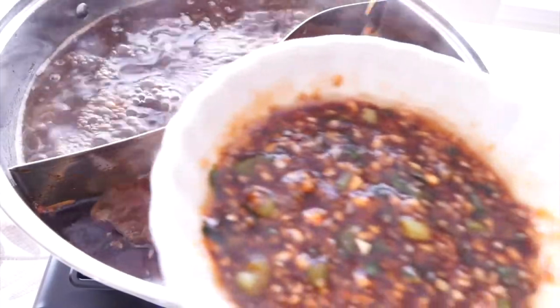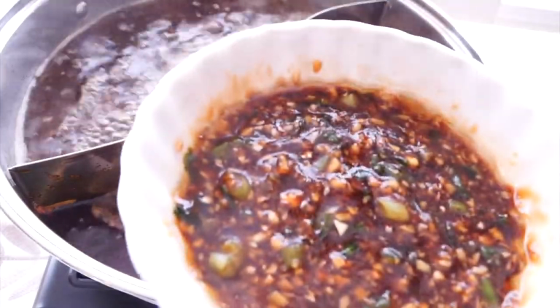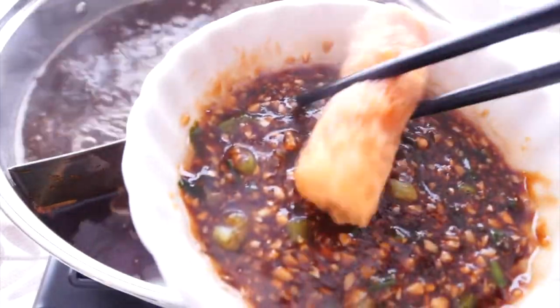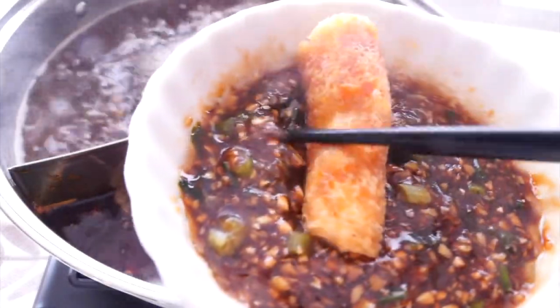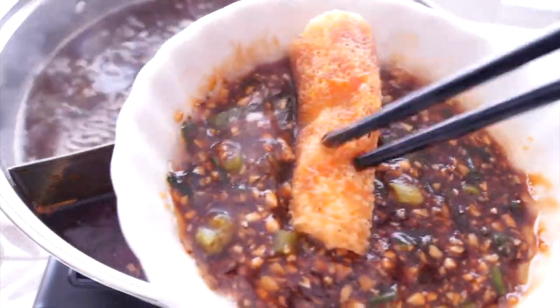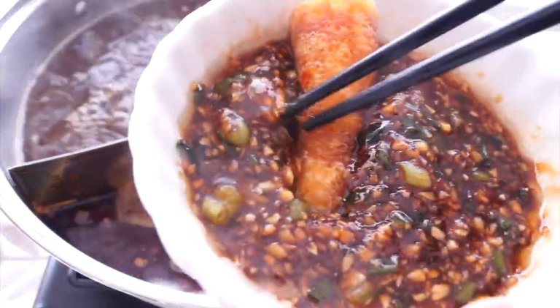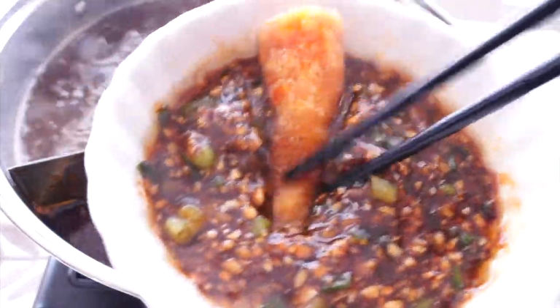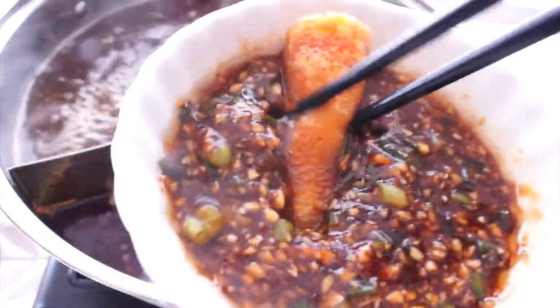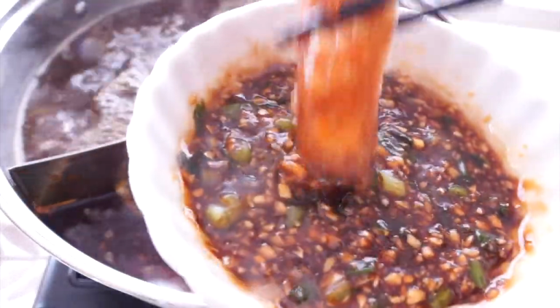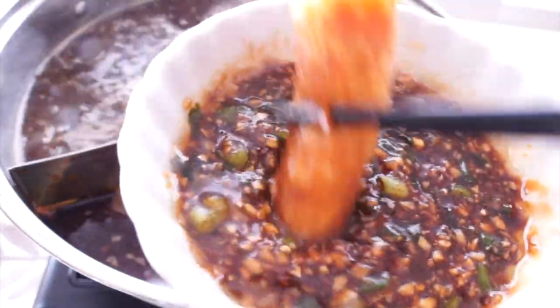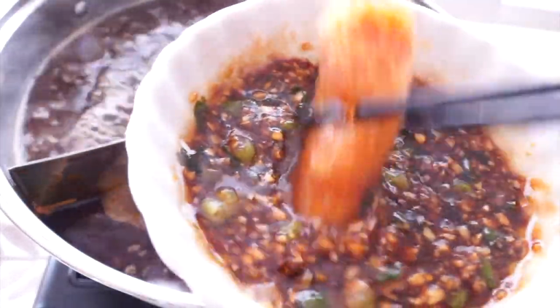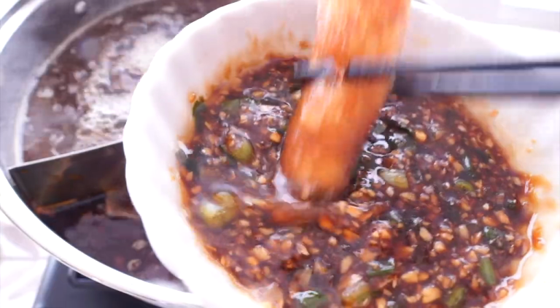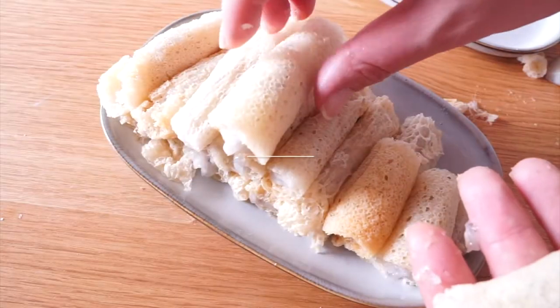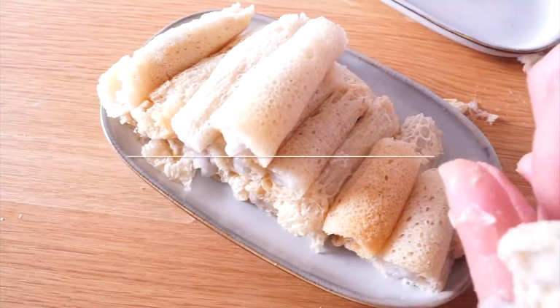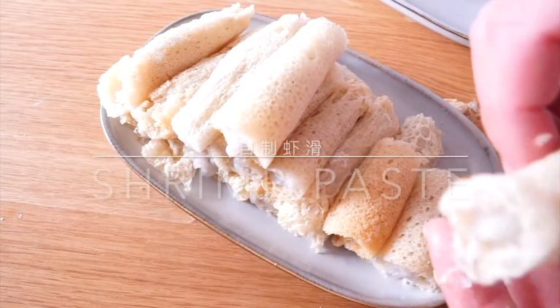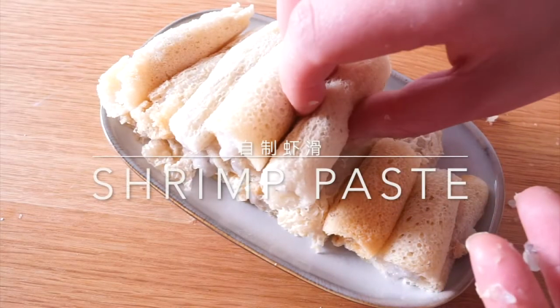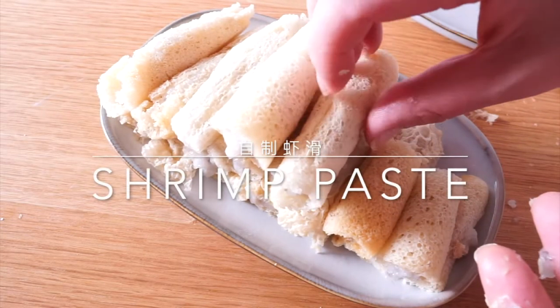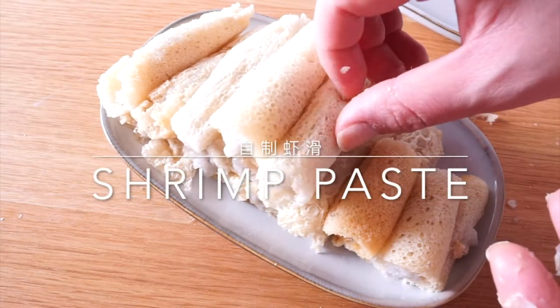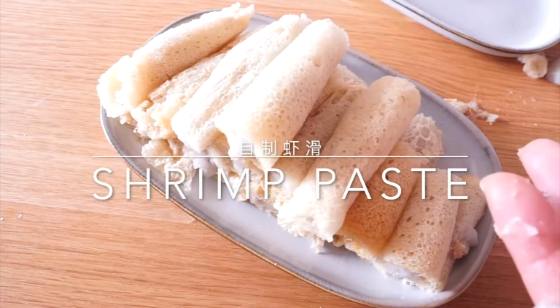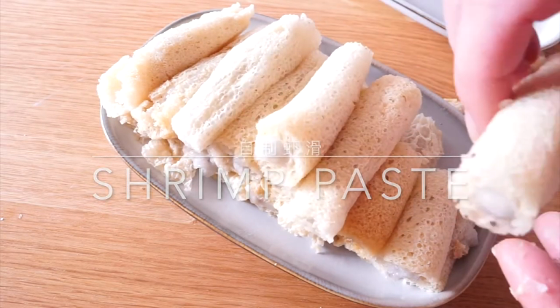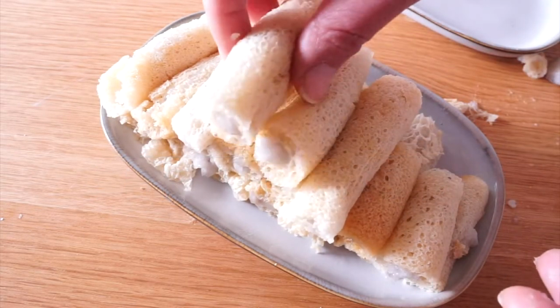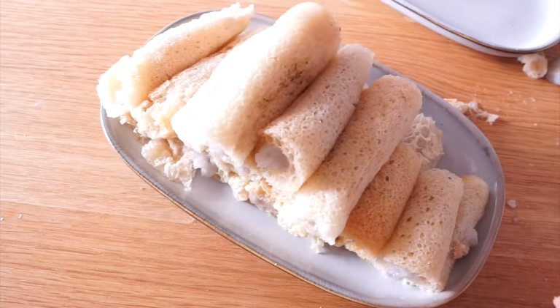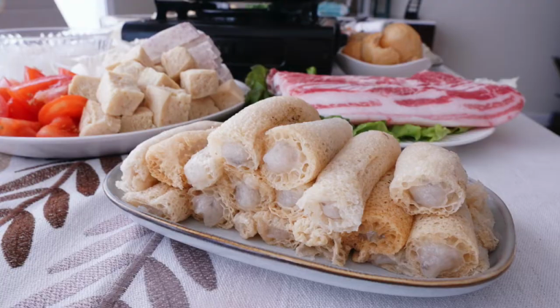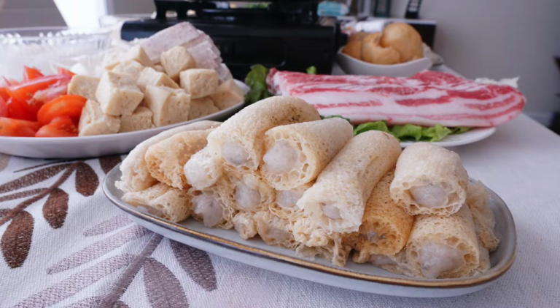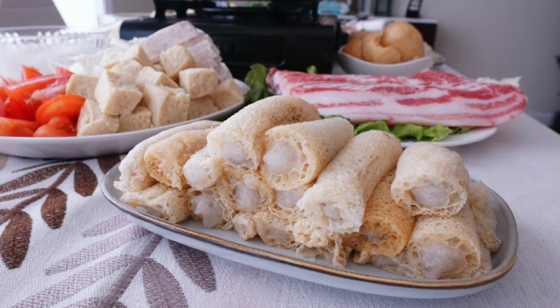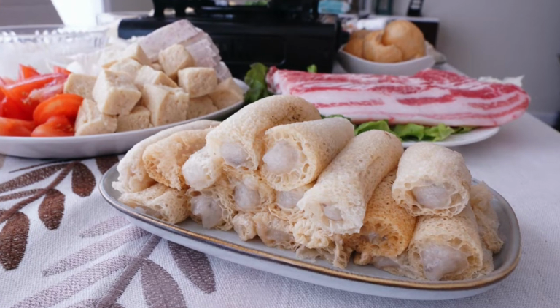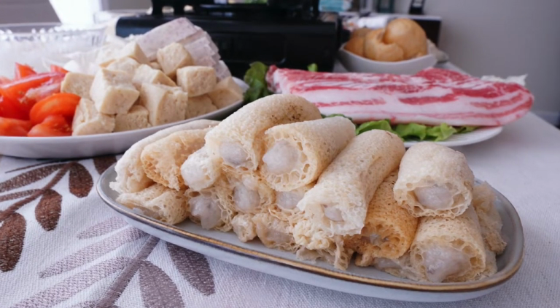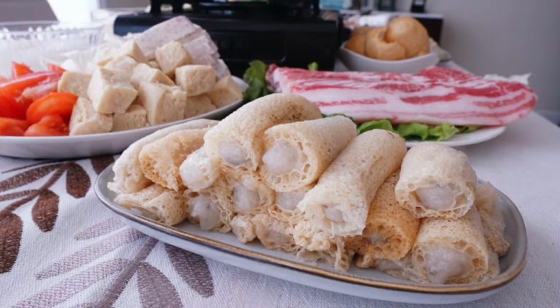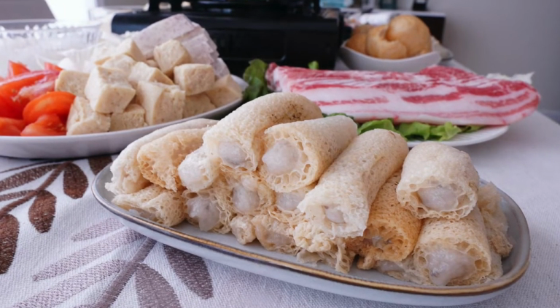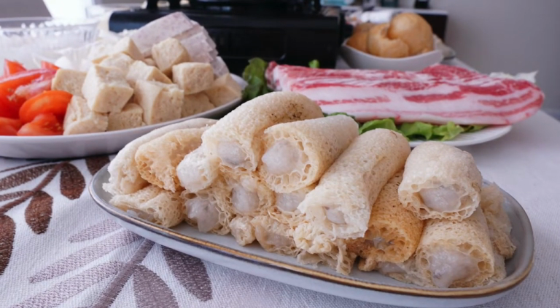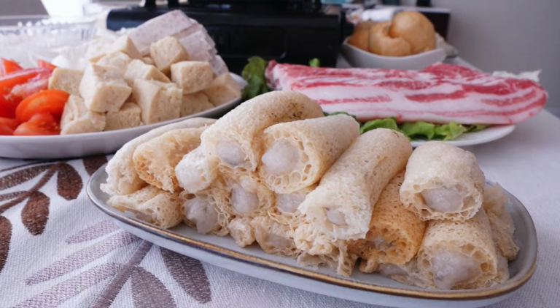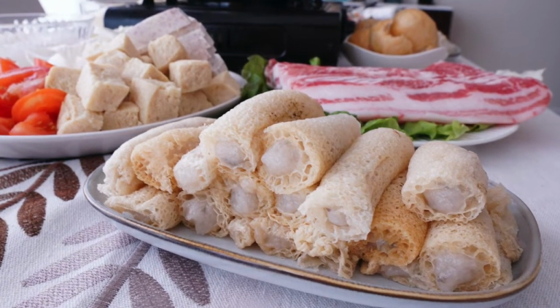Let me show you how I prepare my Sichuan style hot pot plus the amazing sauce. I will also show you my favorite of all the hot pot dishes: shrimp paste in bamboo fungus.